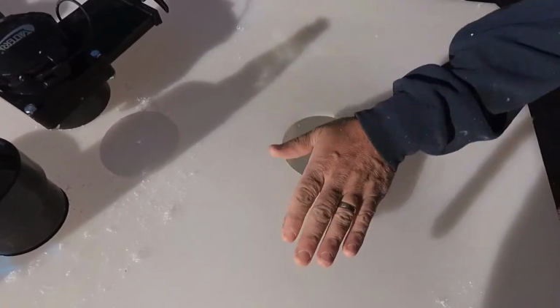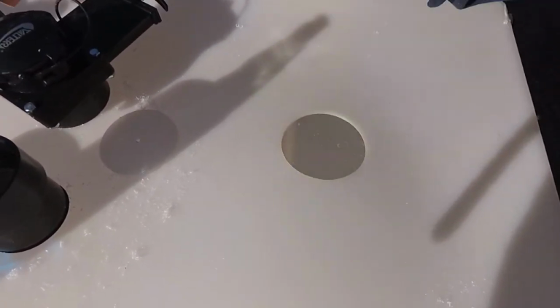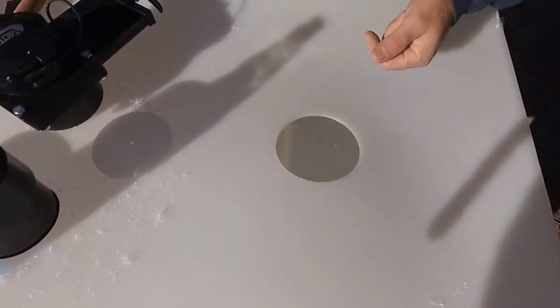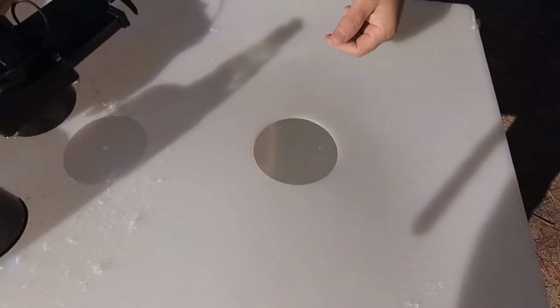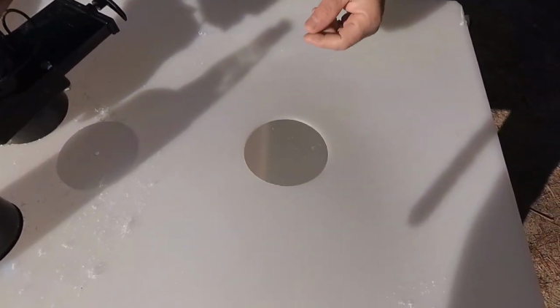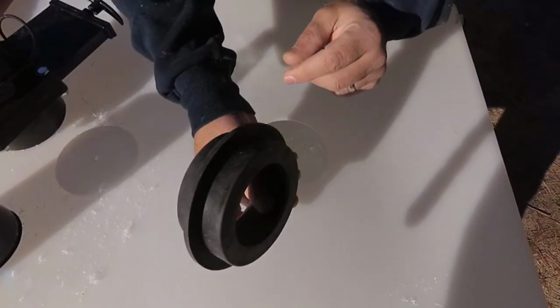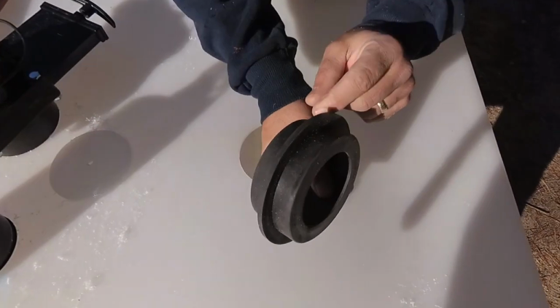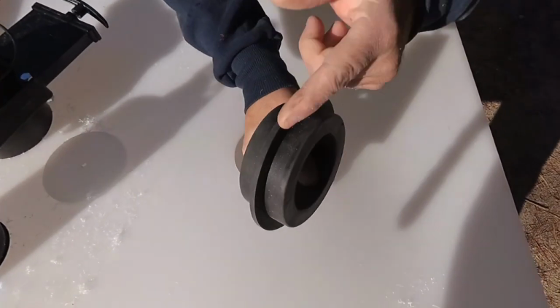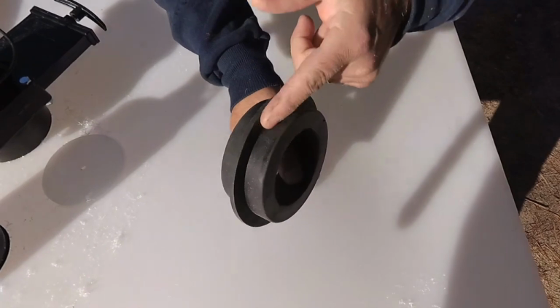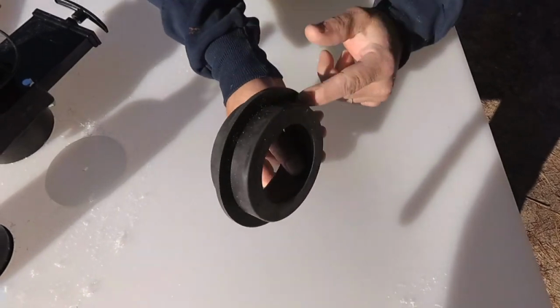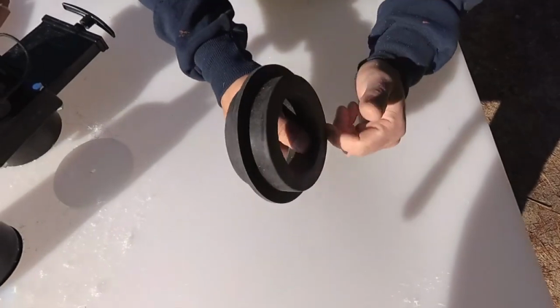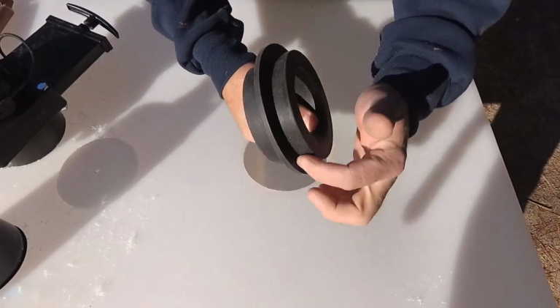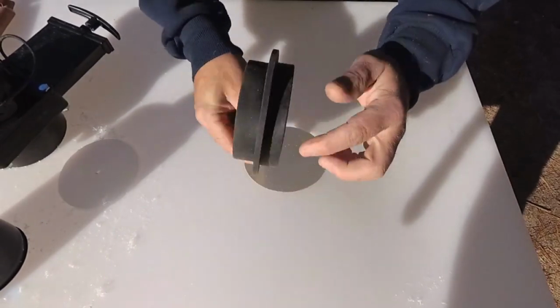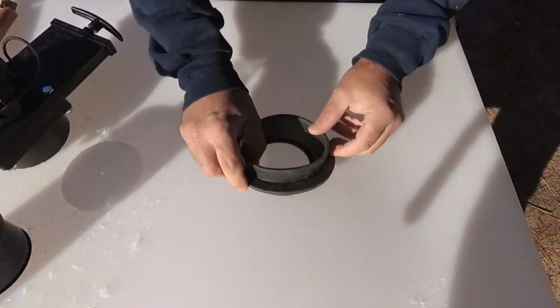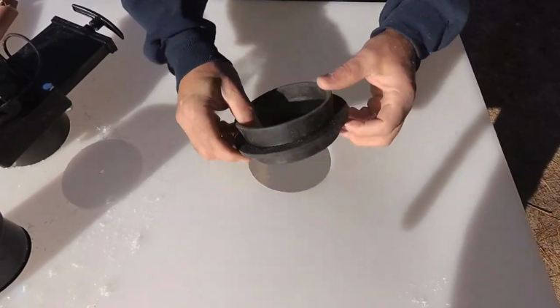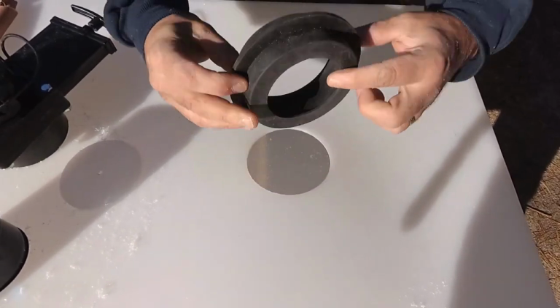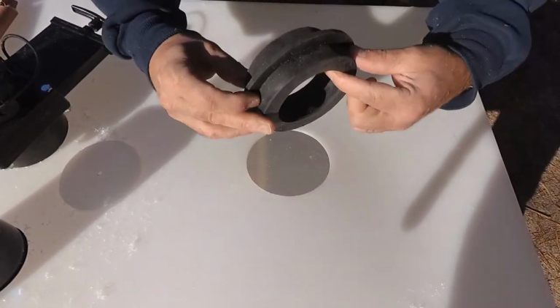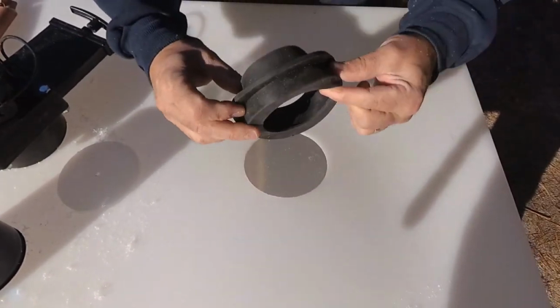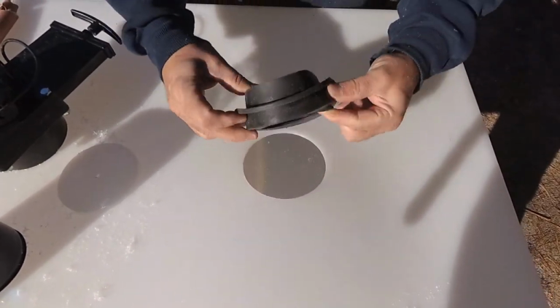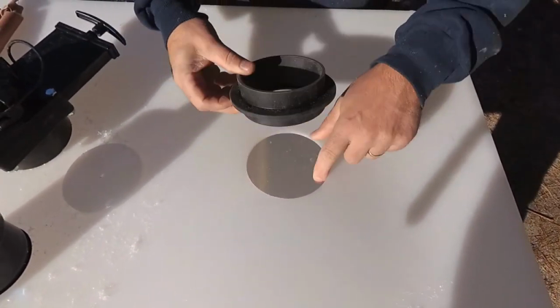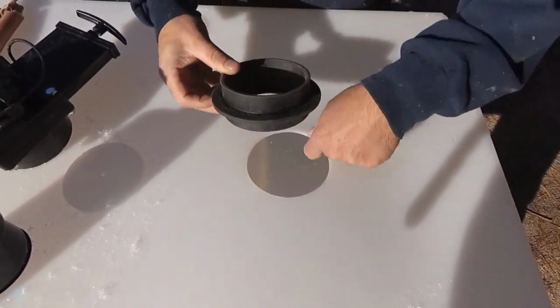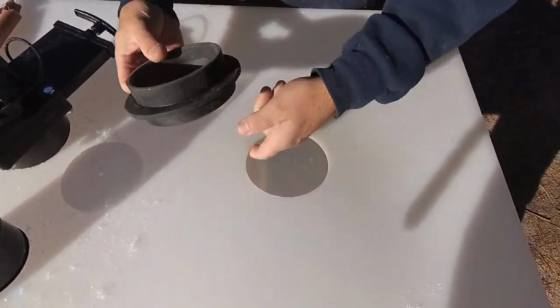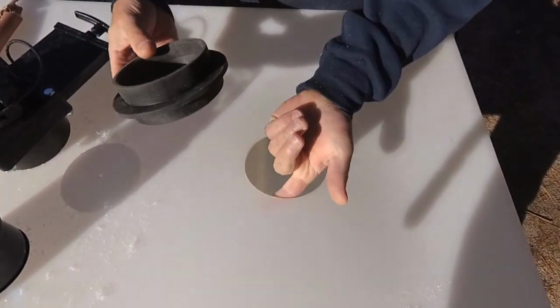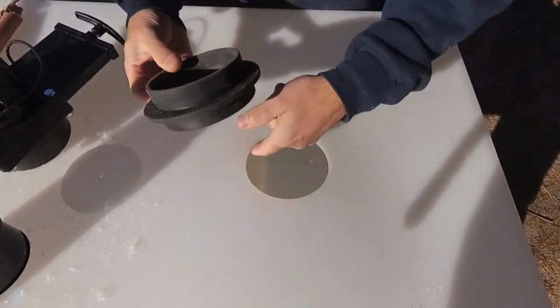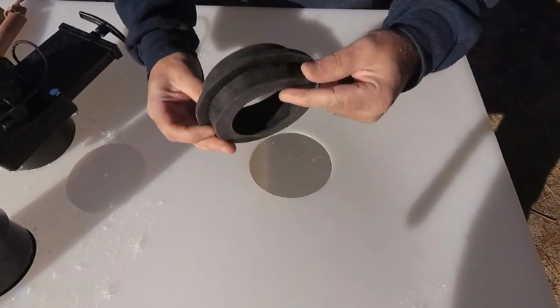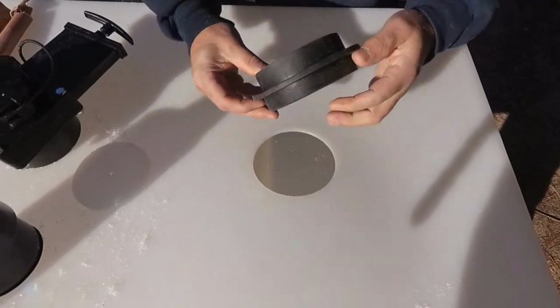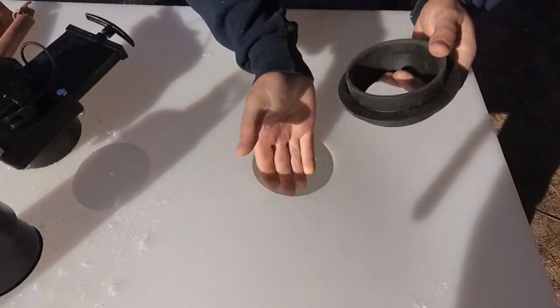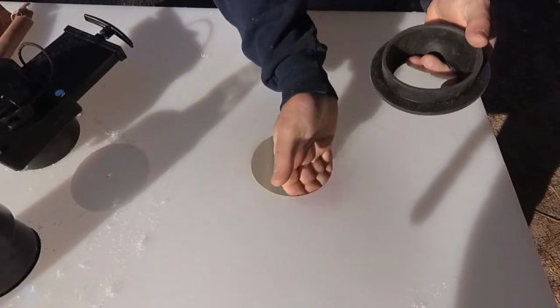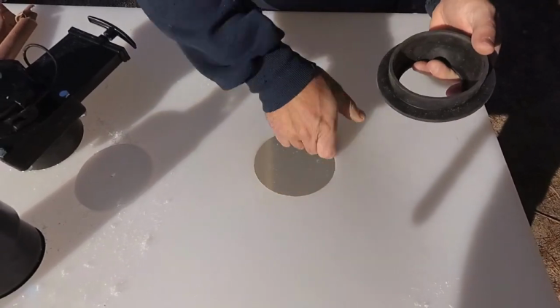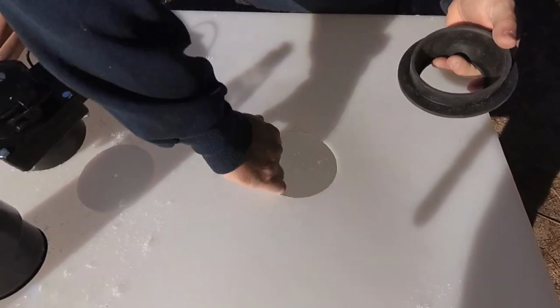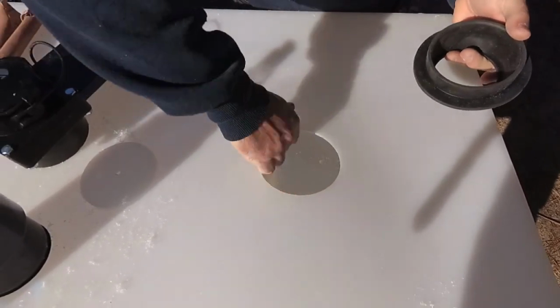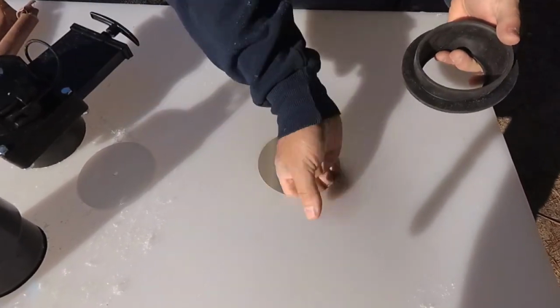When this goes down in there it has to seal really well against the tank, and it's going to roll back on the backside a little bit as well. So the cleaner that edge is, the better chance you have of a good seal.